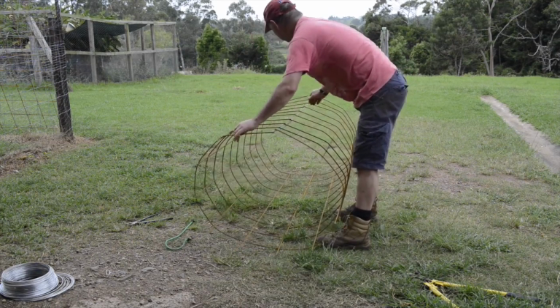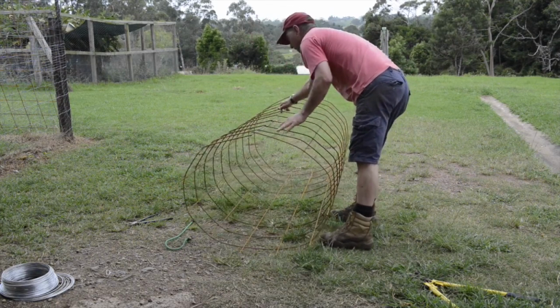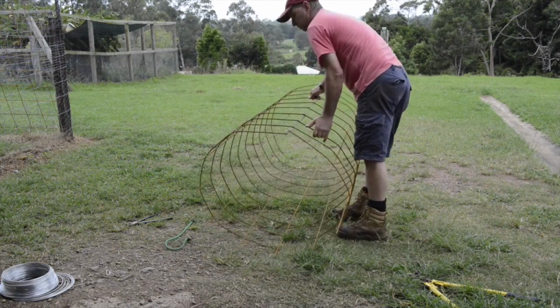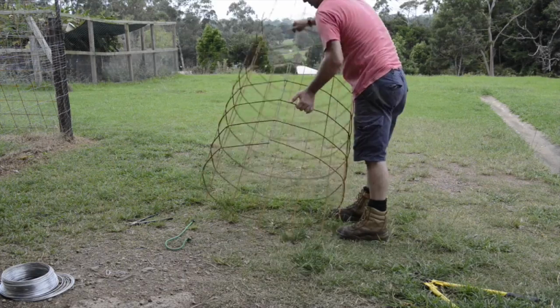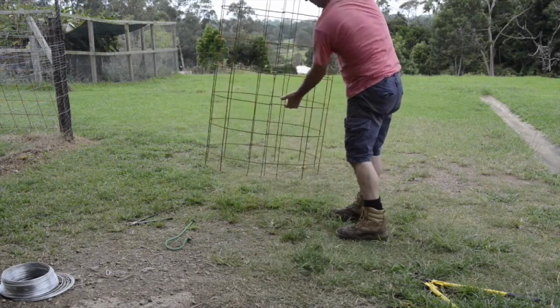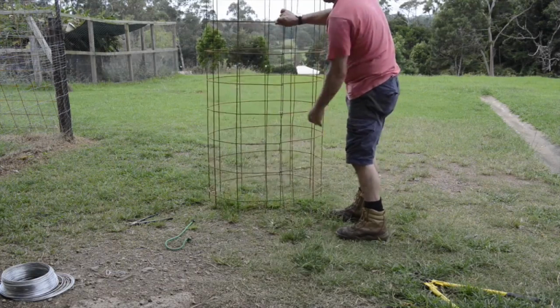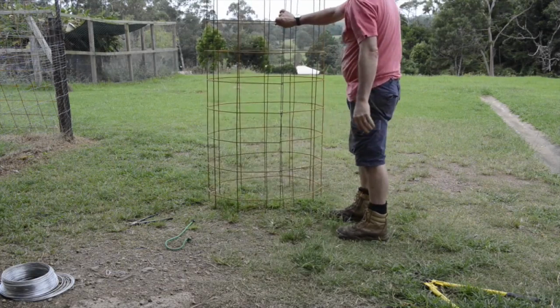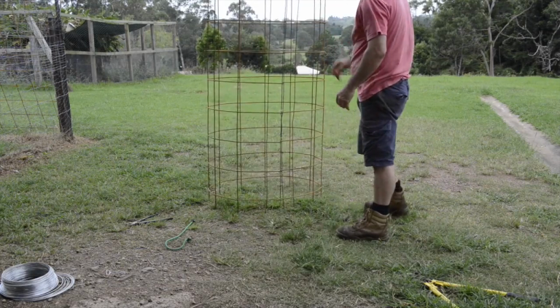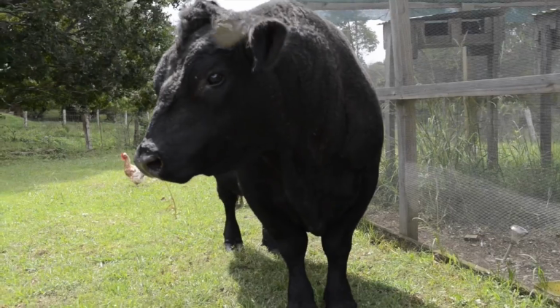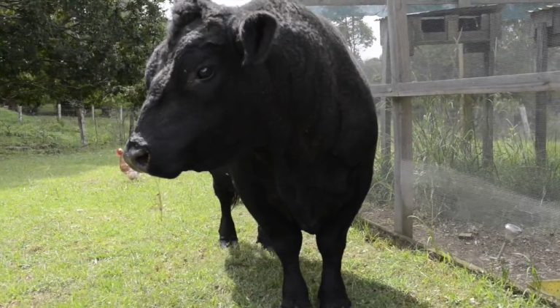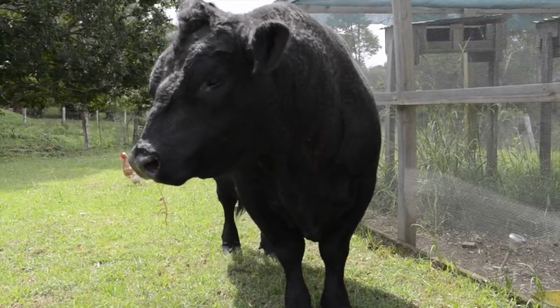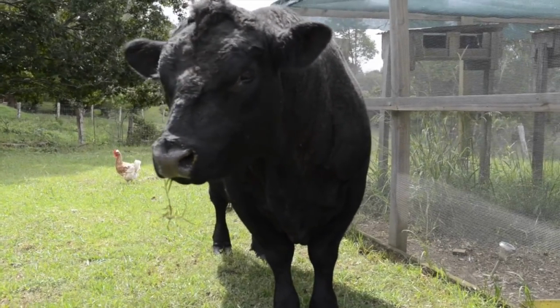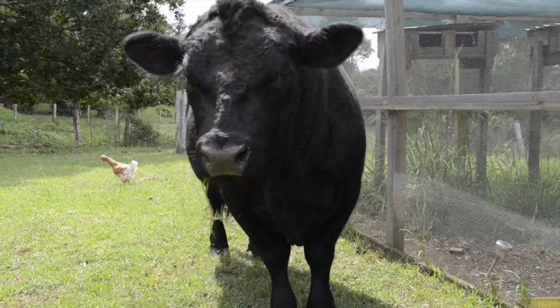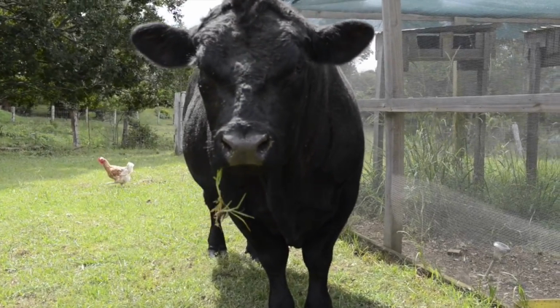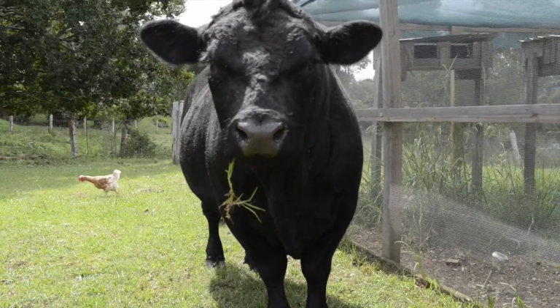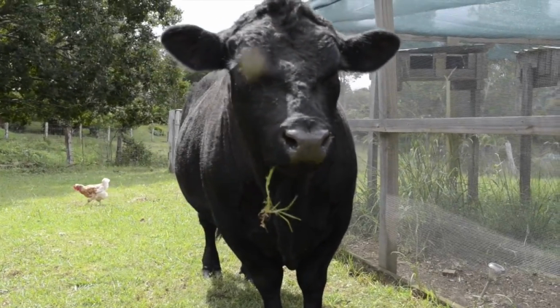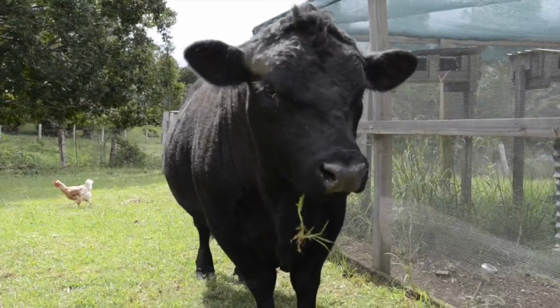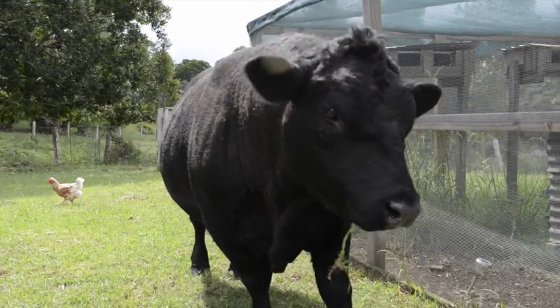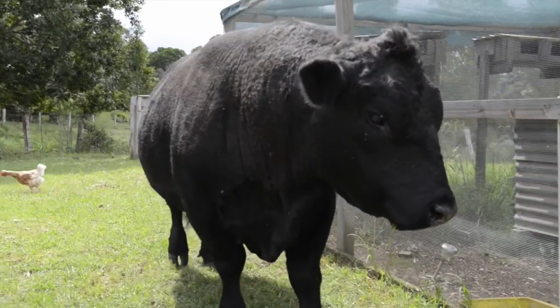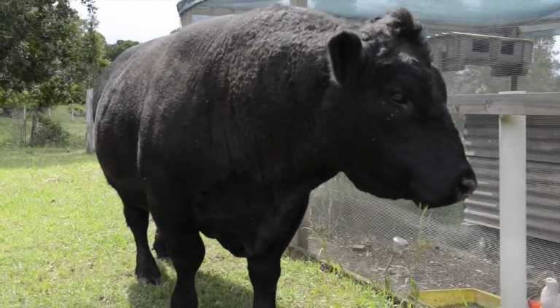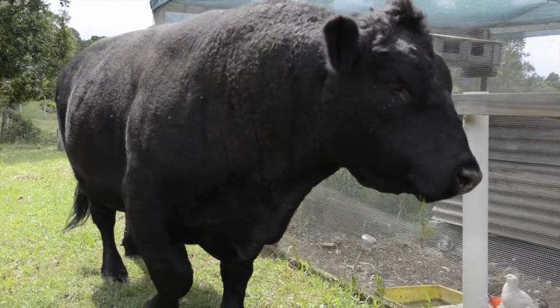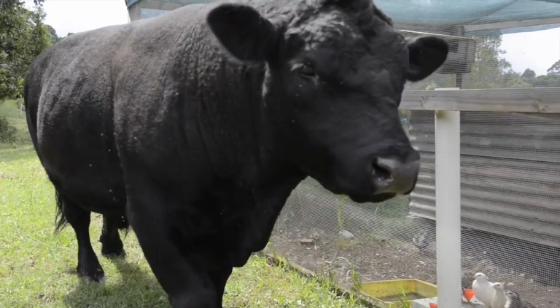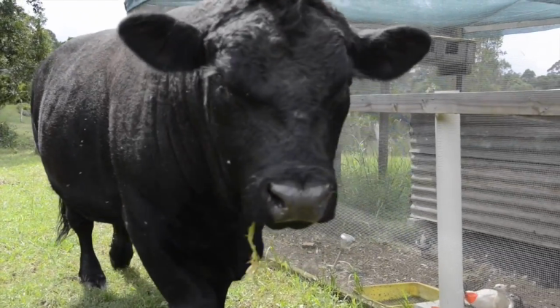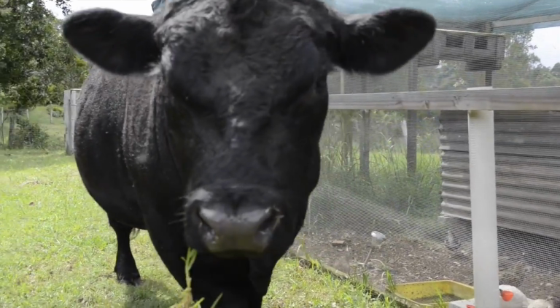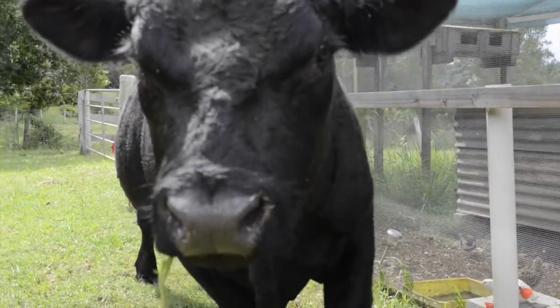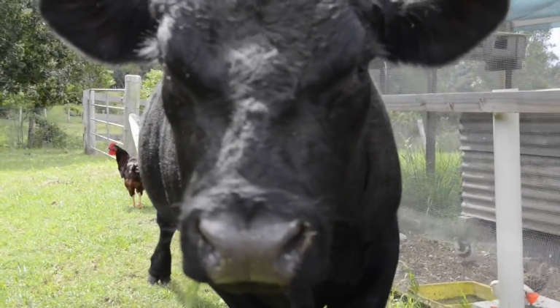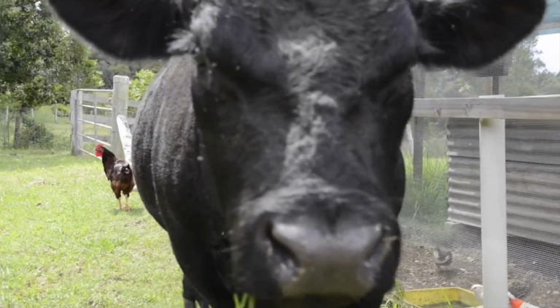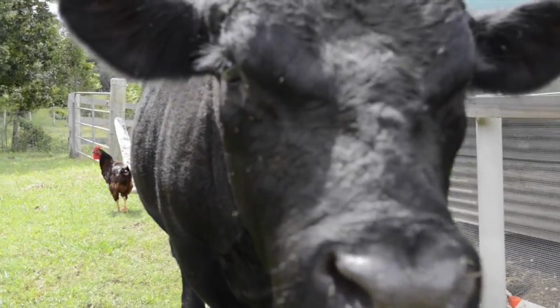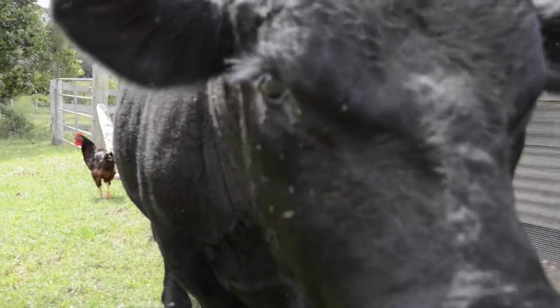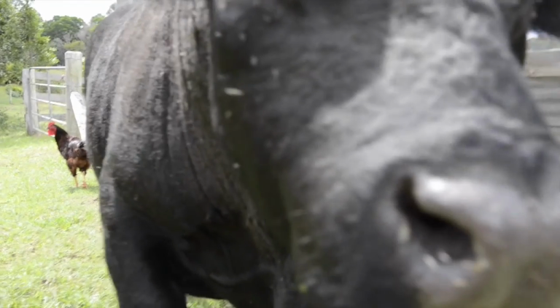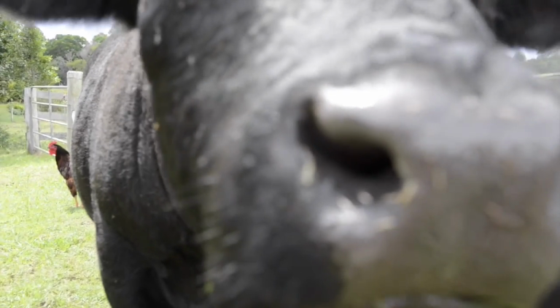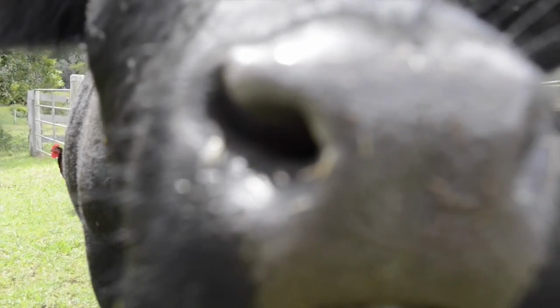You just stand that up over your trees, whack a star picket down the side, and it's beauty. And a big fat-headed thing like this won't be able to stick his head through — what he does, he gives you a big bonk. Bonk.